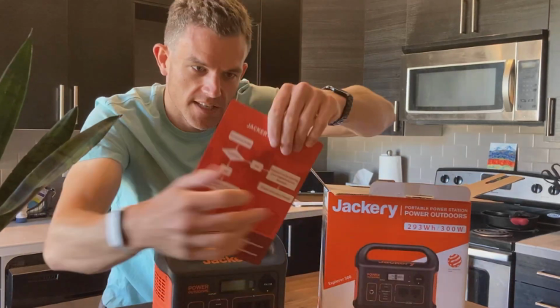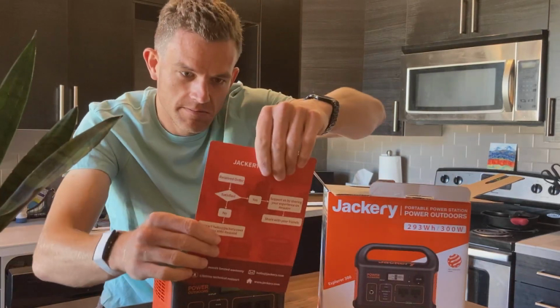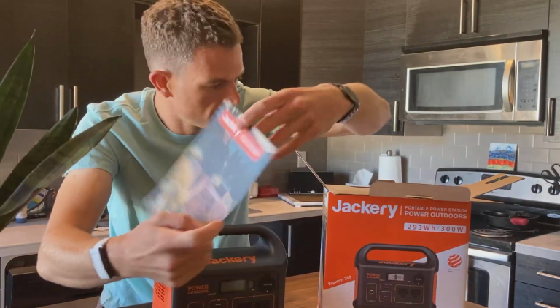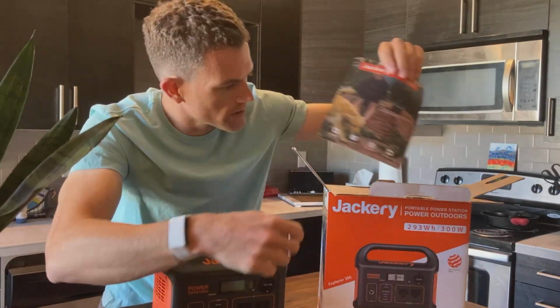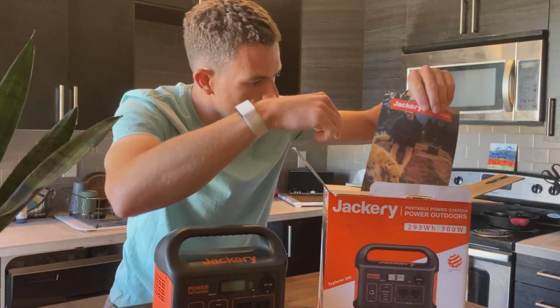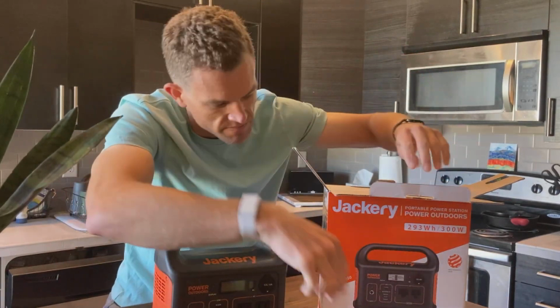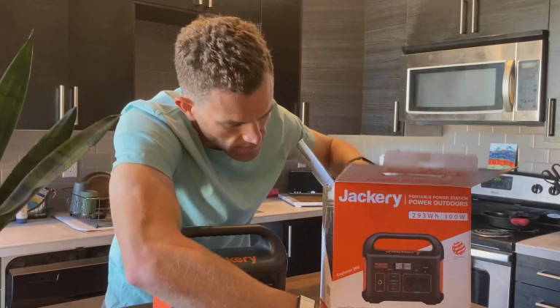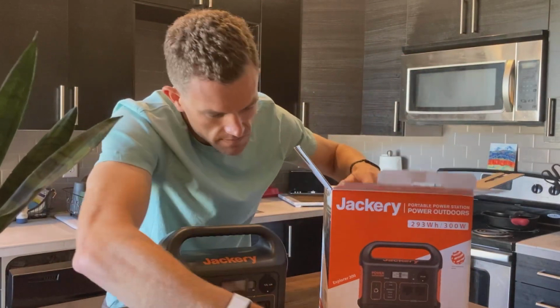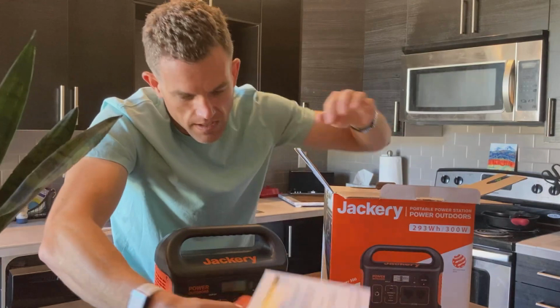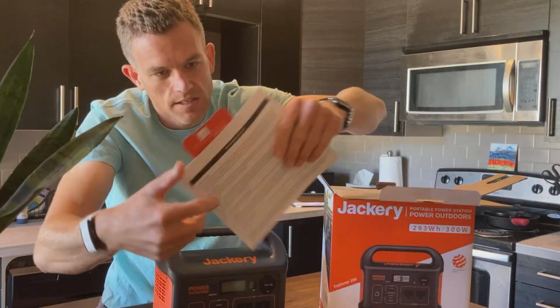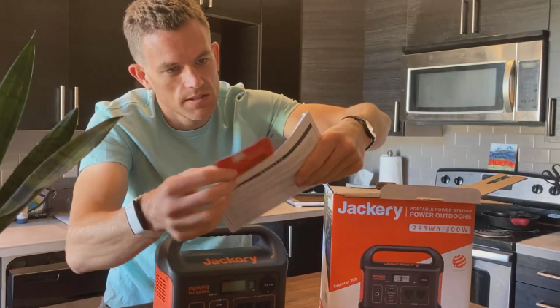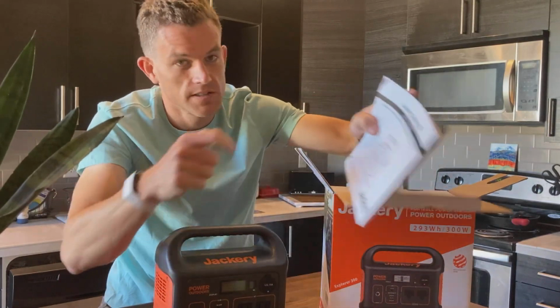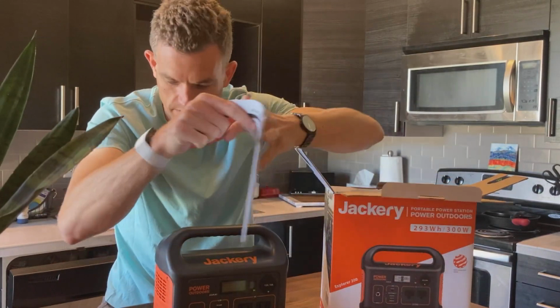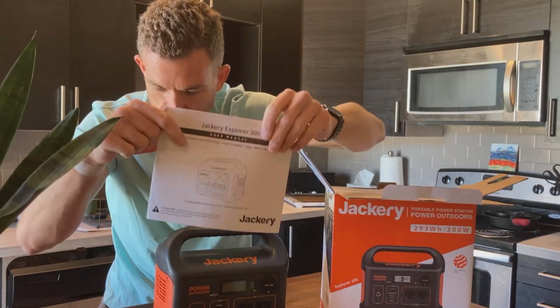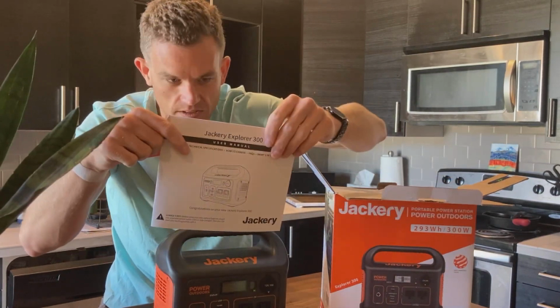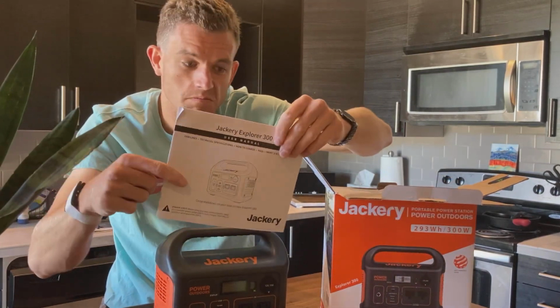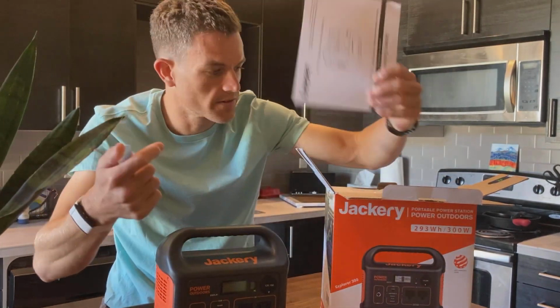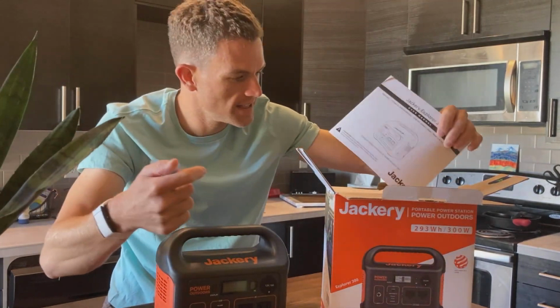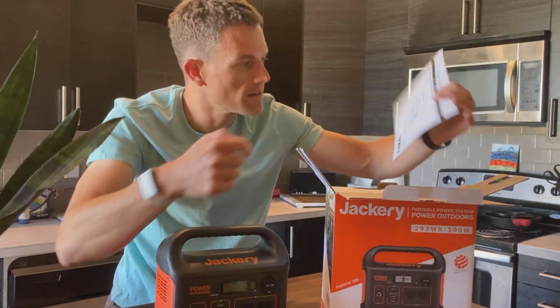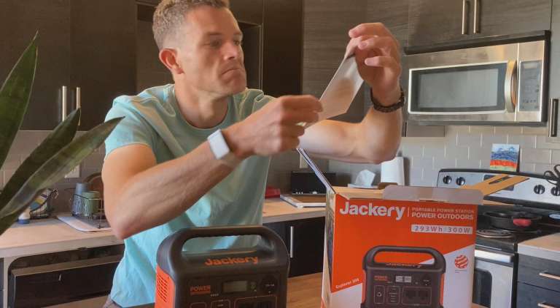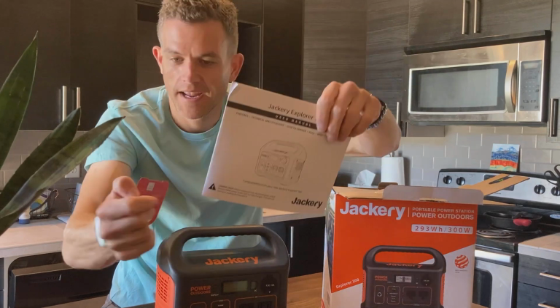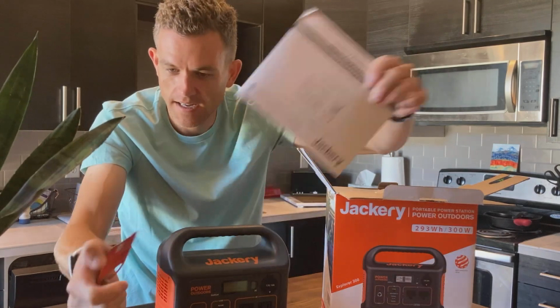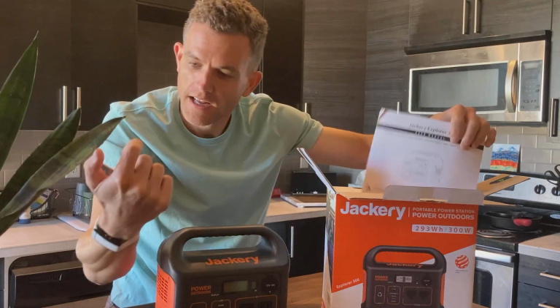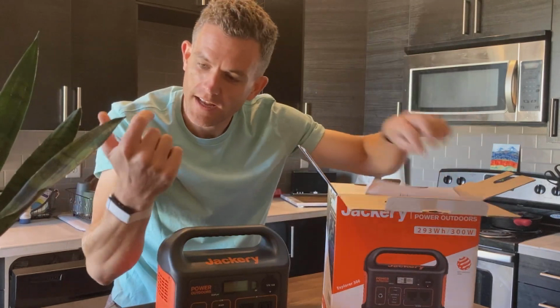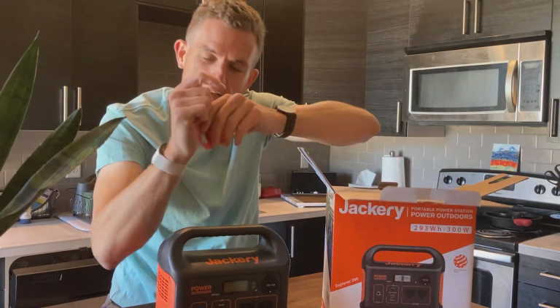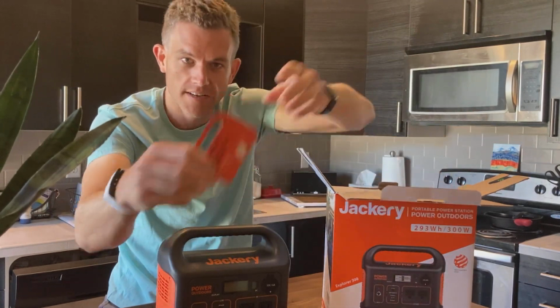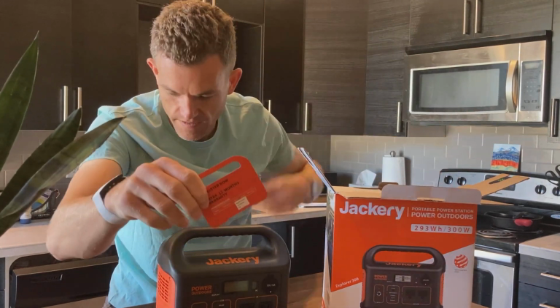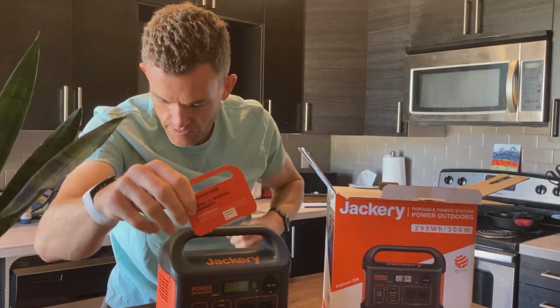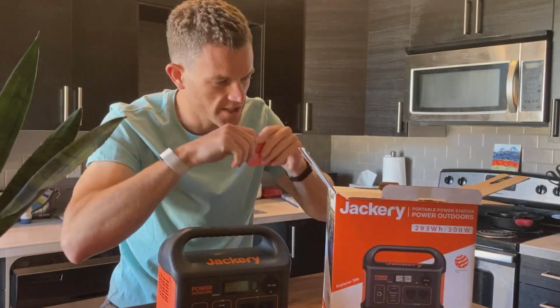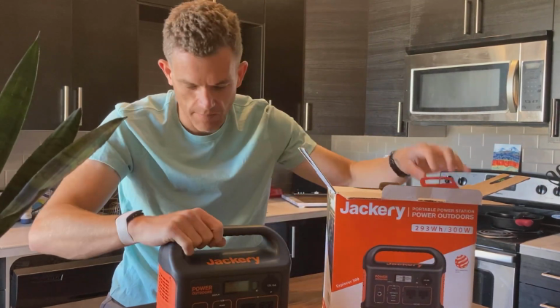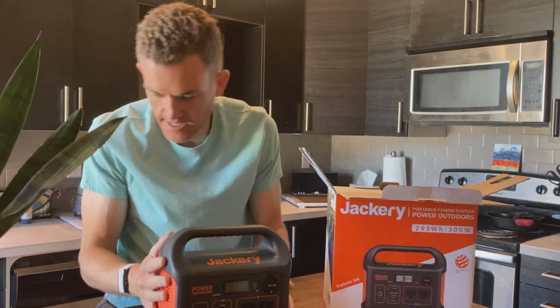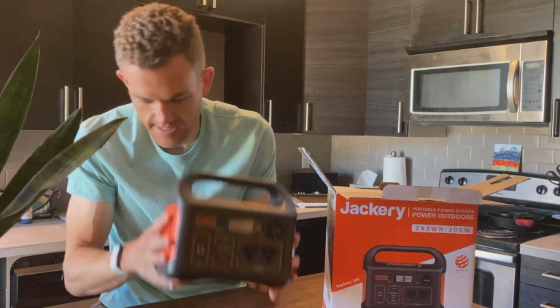Warranty. User manual — probably don't really need this, but handy. And register now for a 12-month warranty. Let's take a look at this thing.